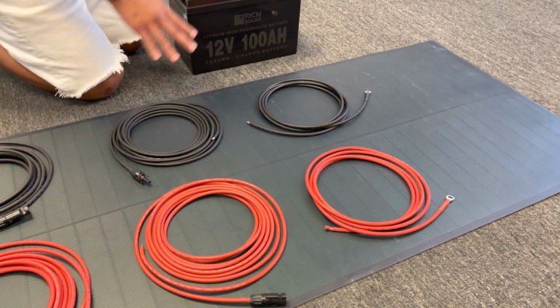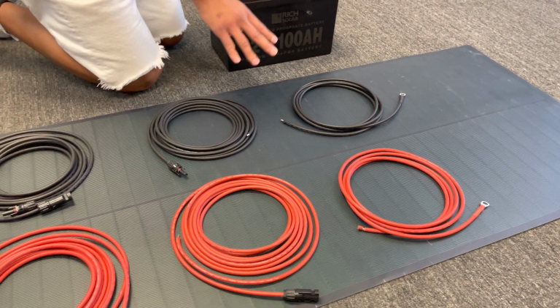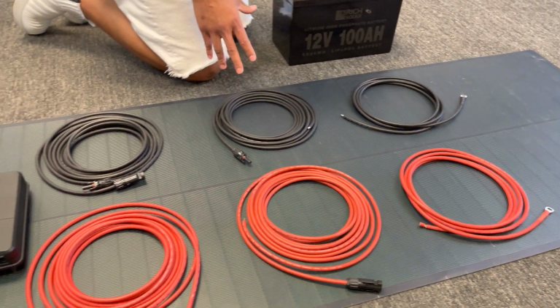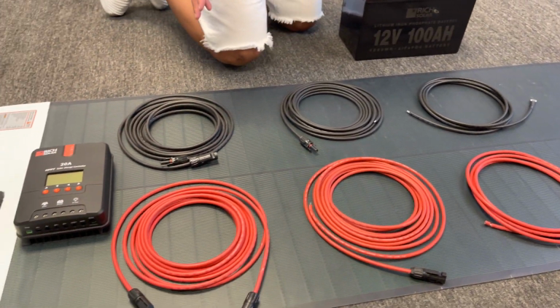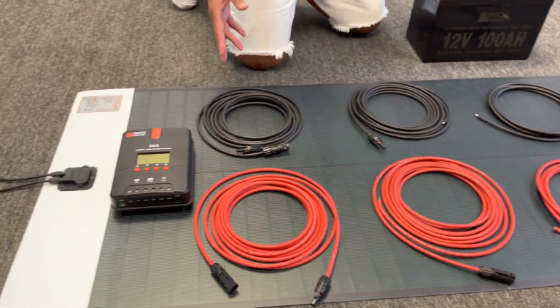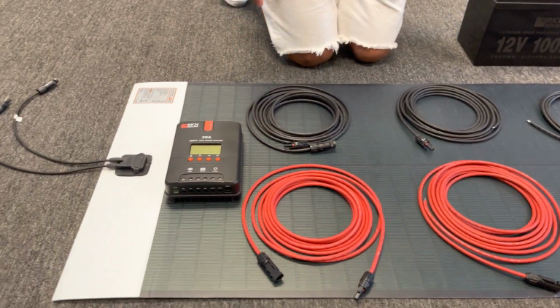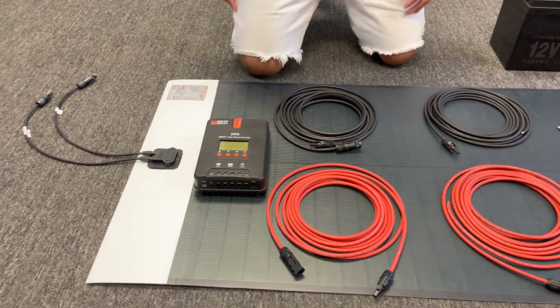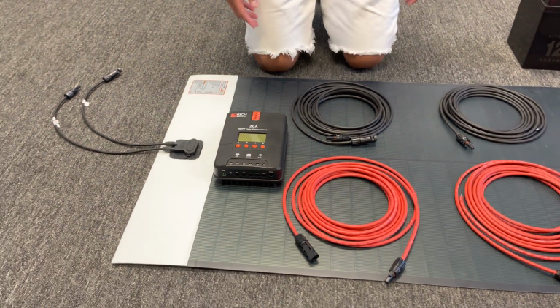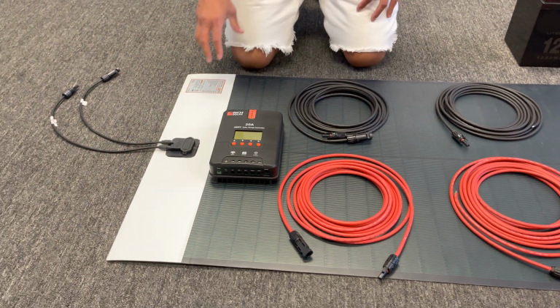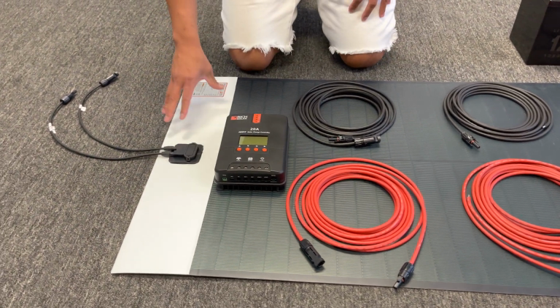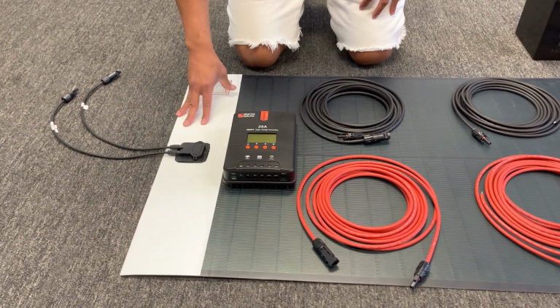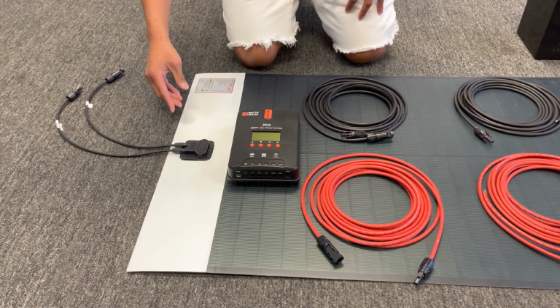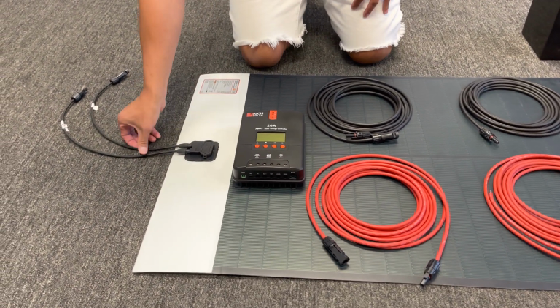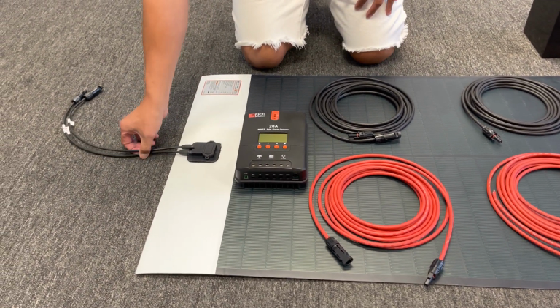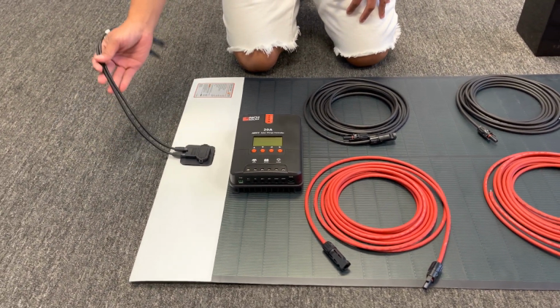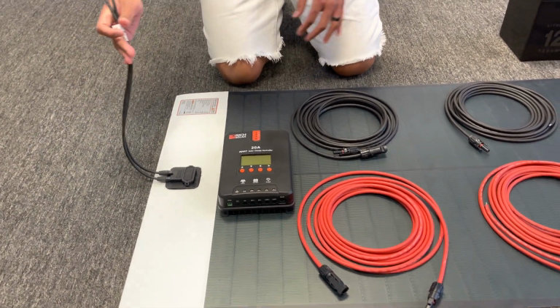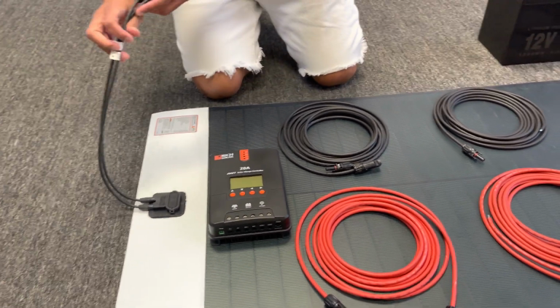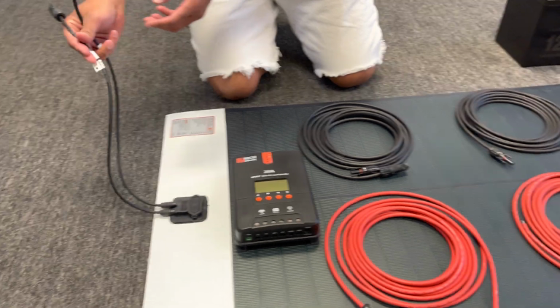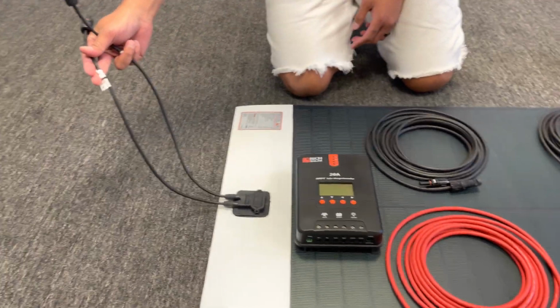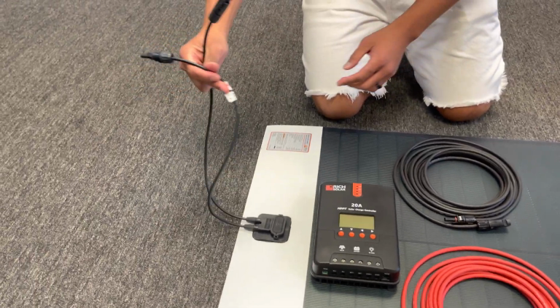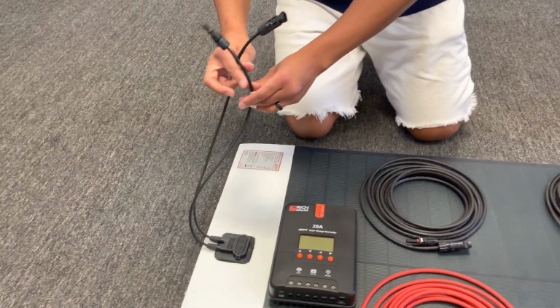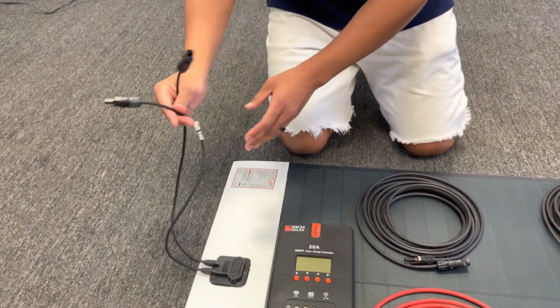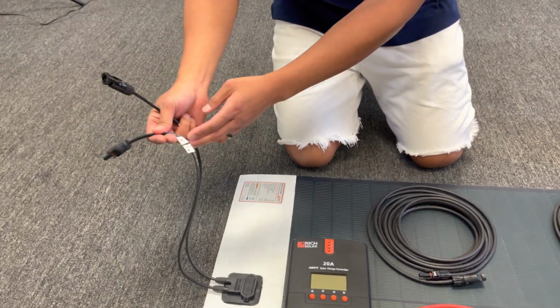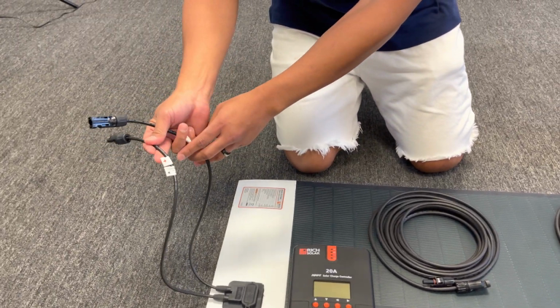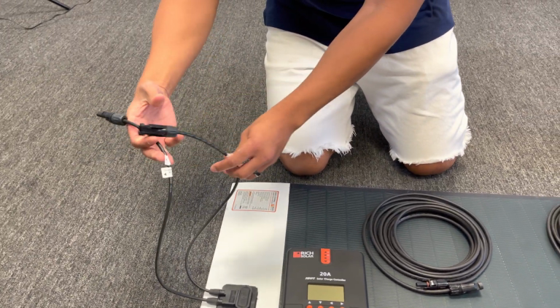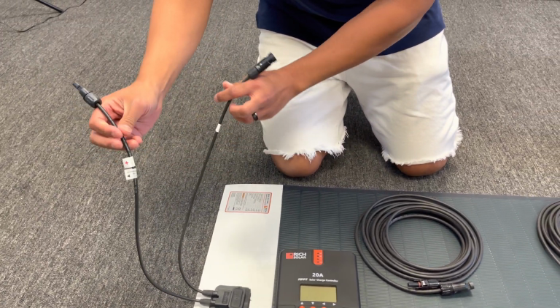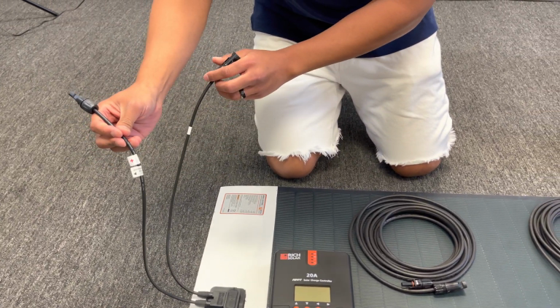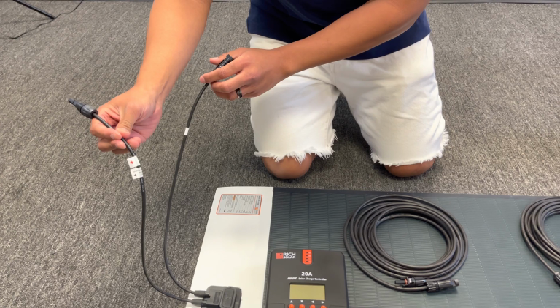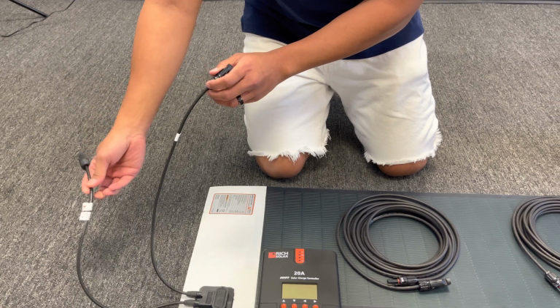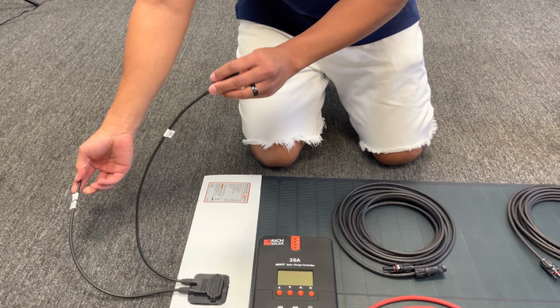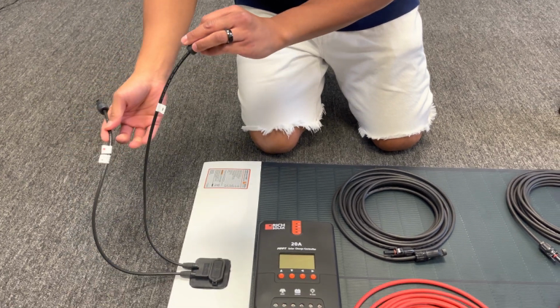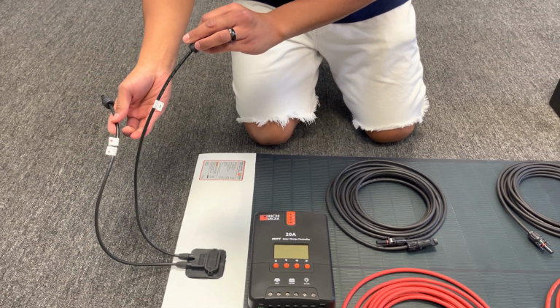I'm going to show you how to do a quick install. It's fairly easy. If you look at the front, you'll notice that it already comes with two different cables. You have the positive cable, which is noted by the red sticker, and you also have the negative.